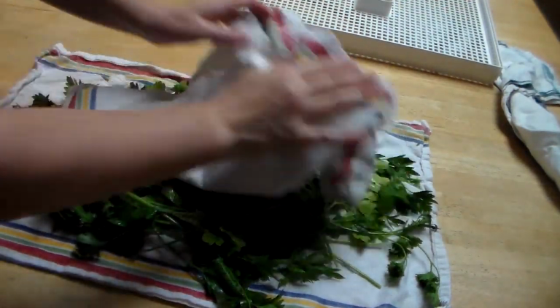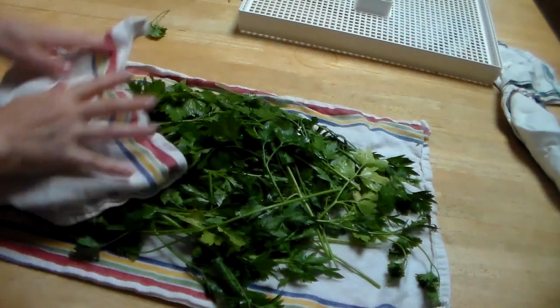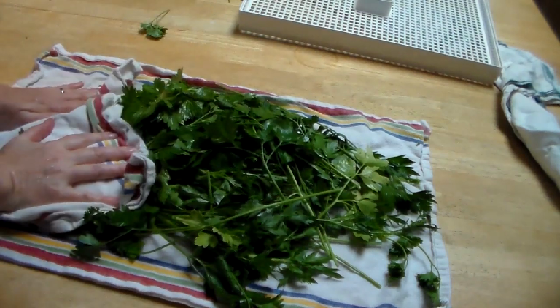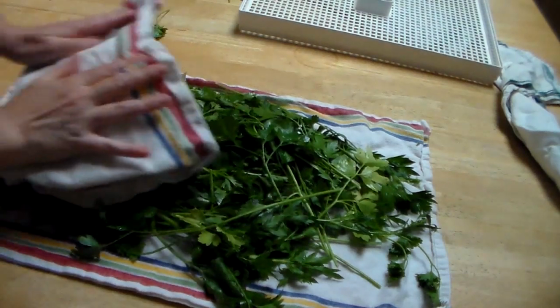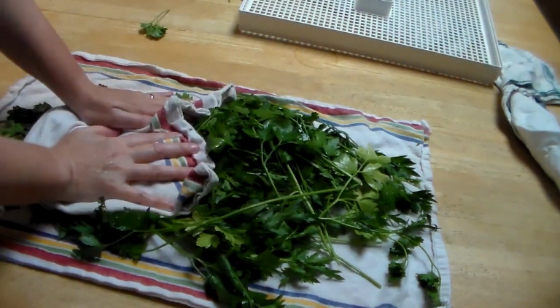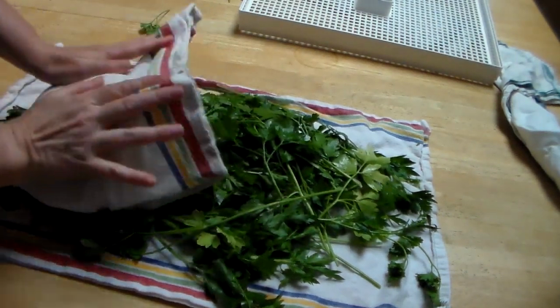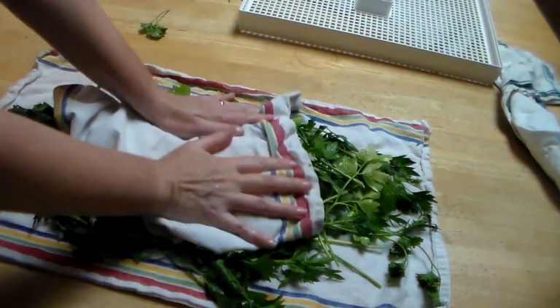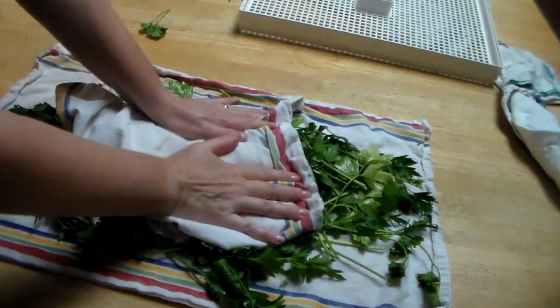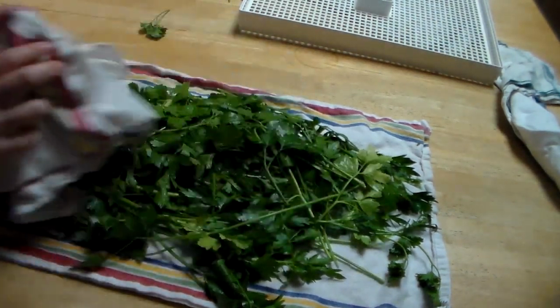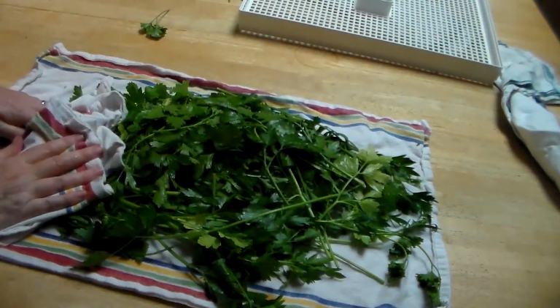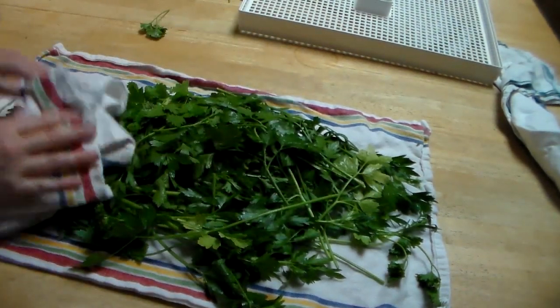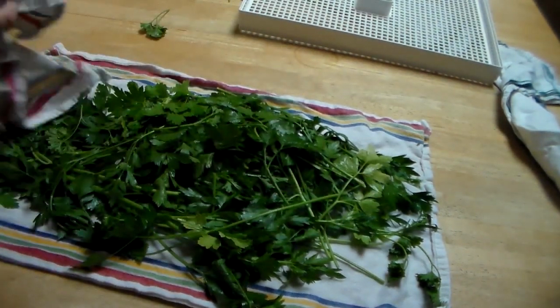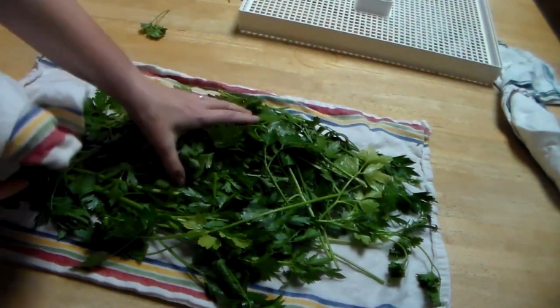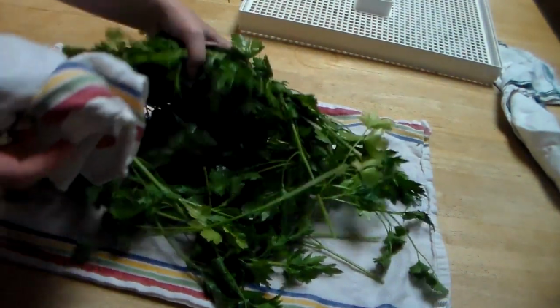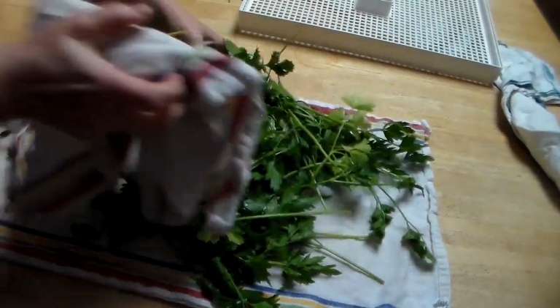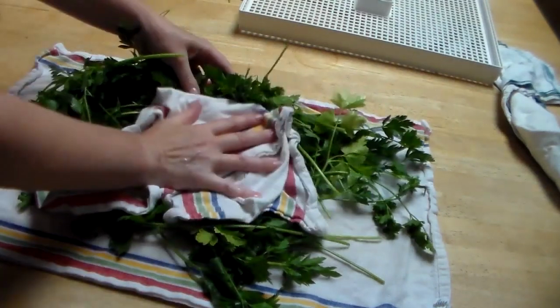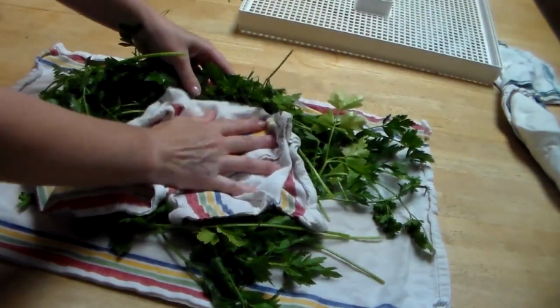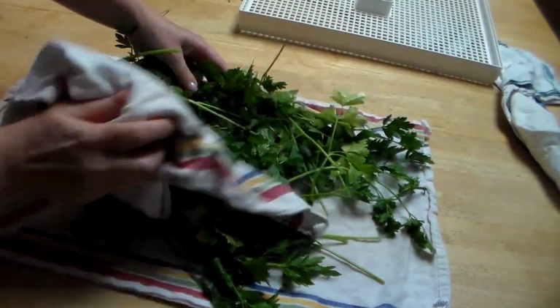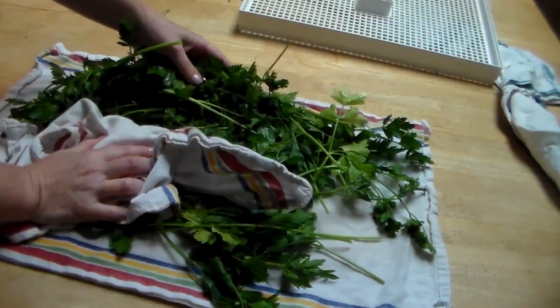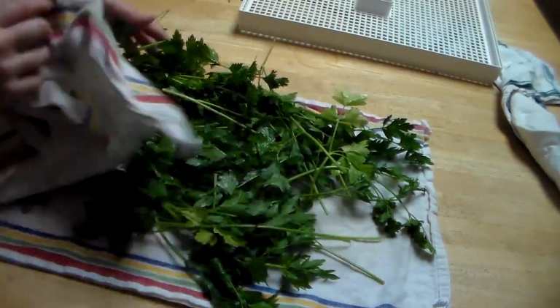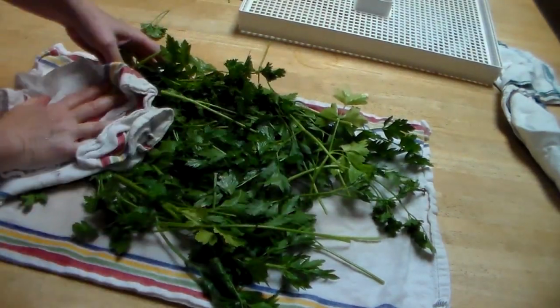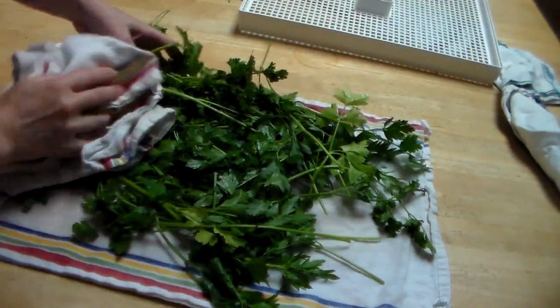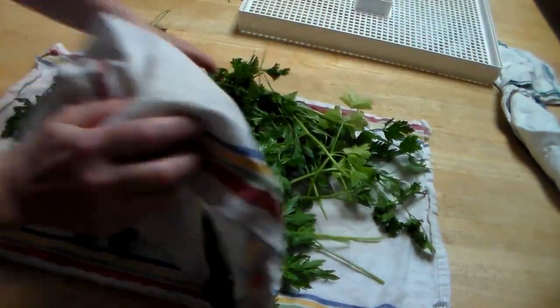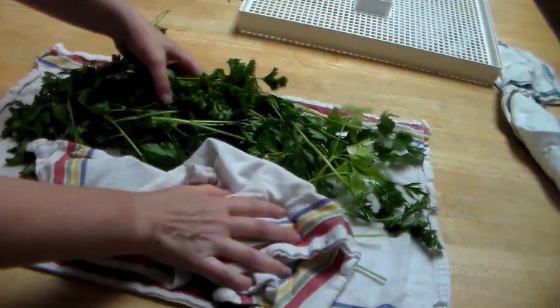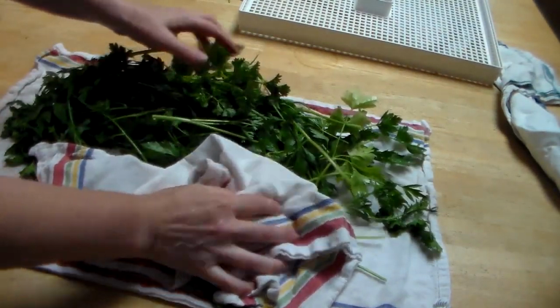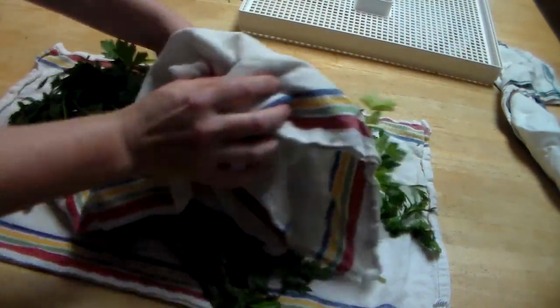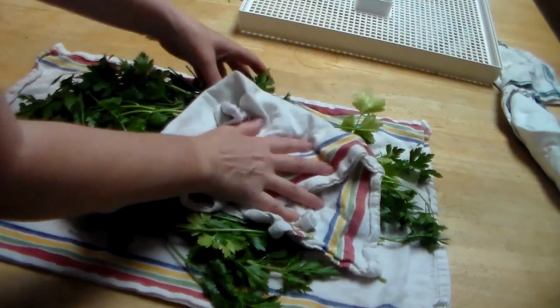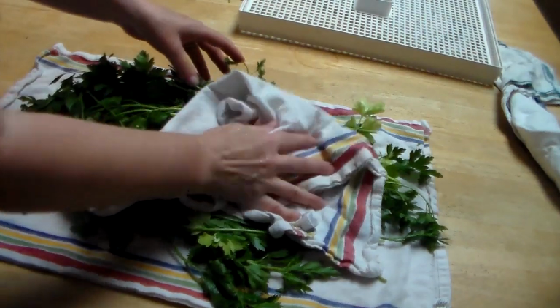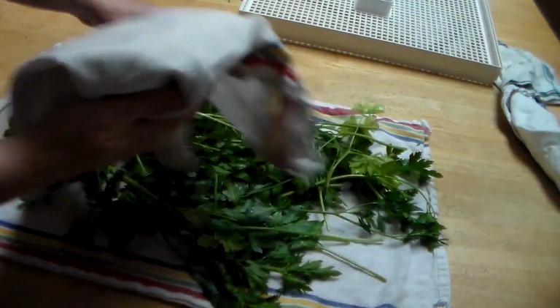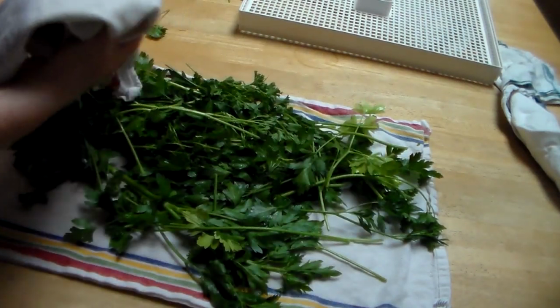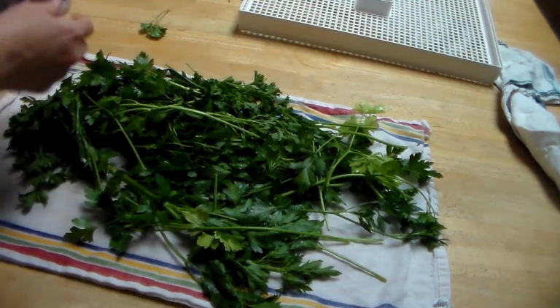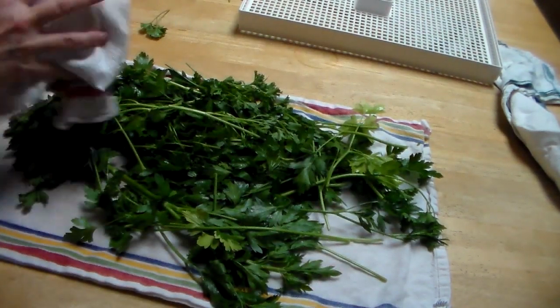You can roll it up if you want. I'm going ahead and removing the bulk of the moisture, which is going to allow it to dry in the dehydrator faster.